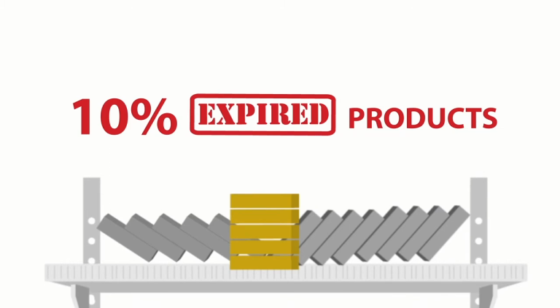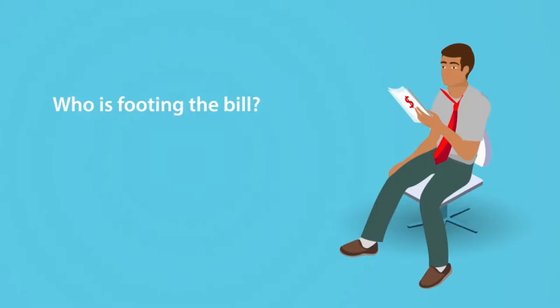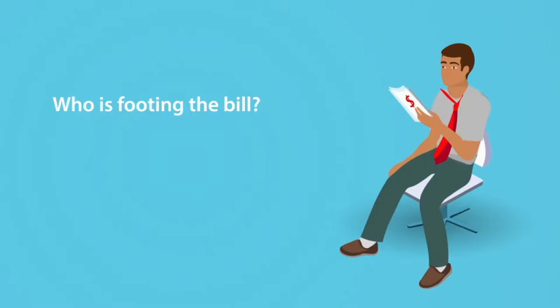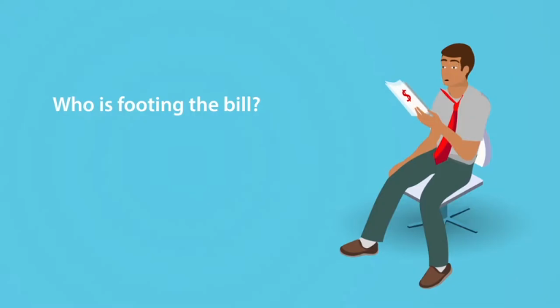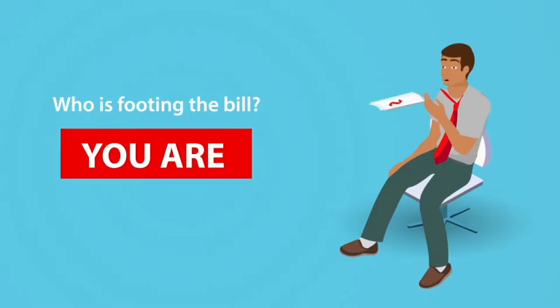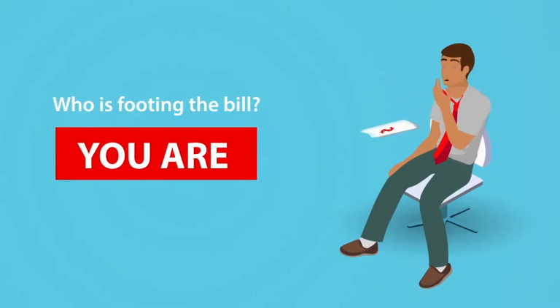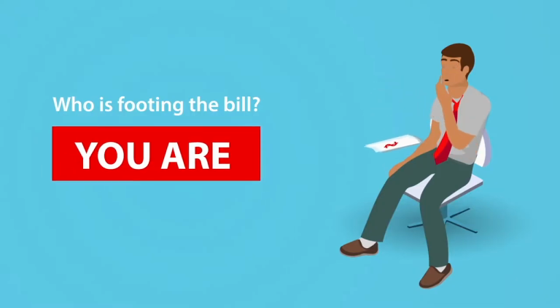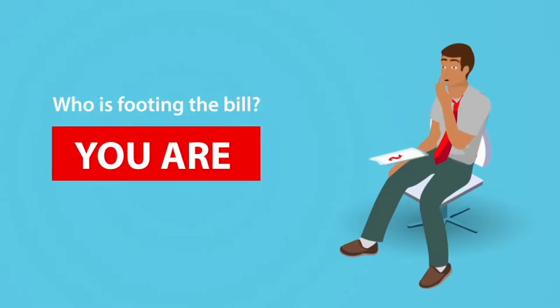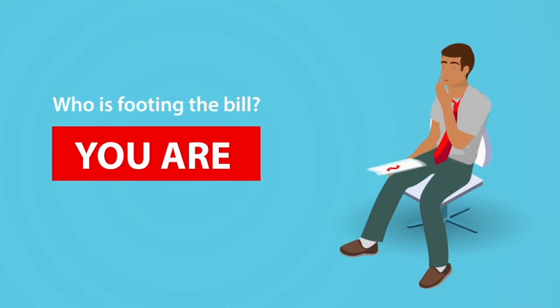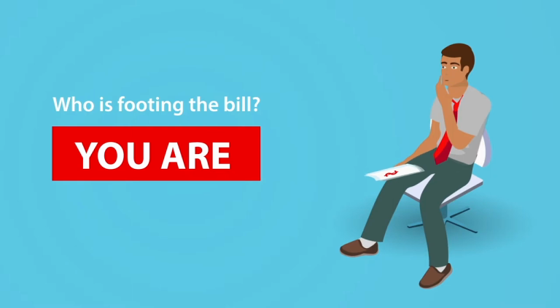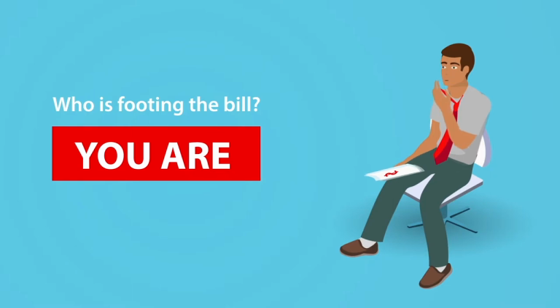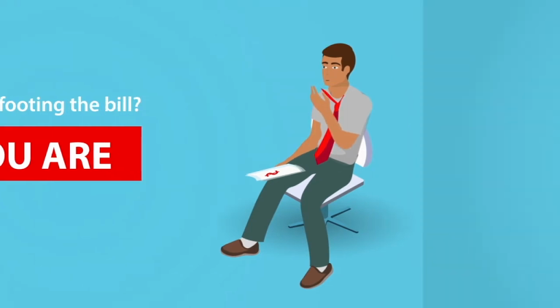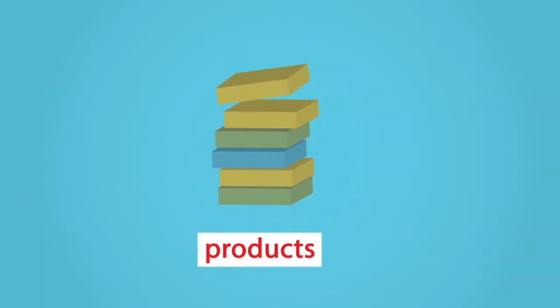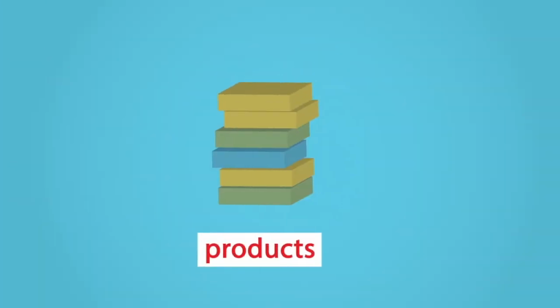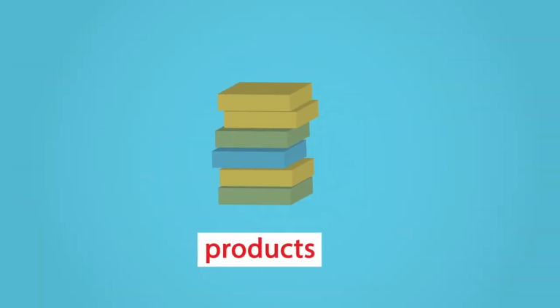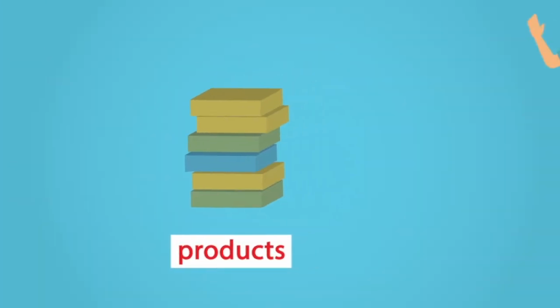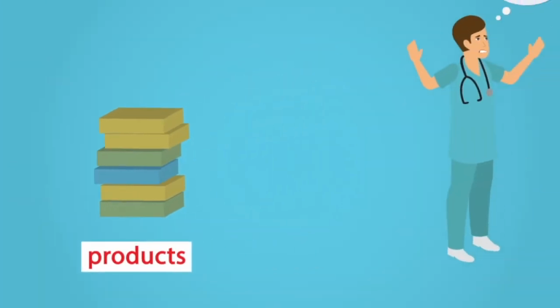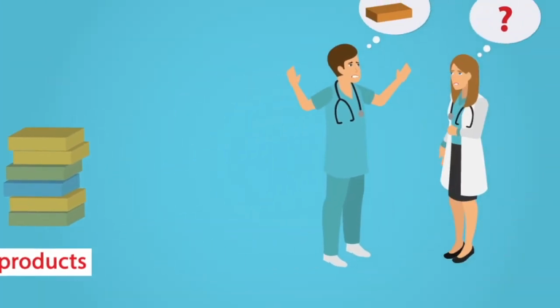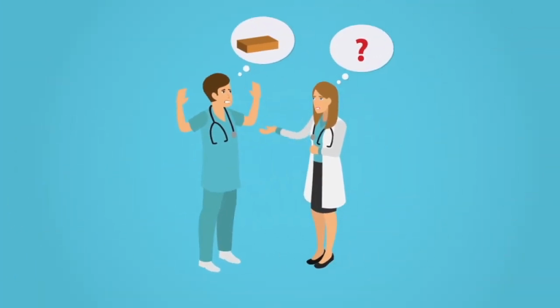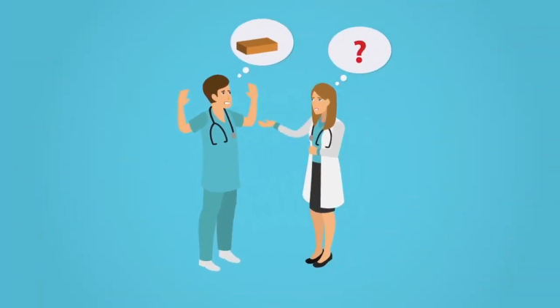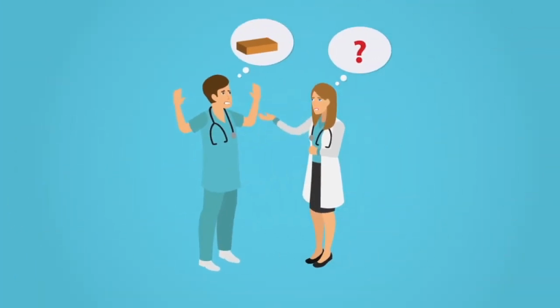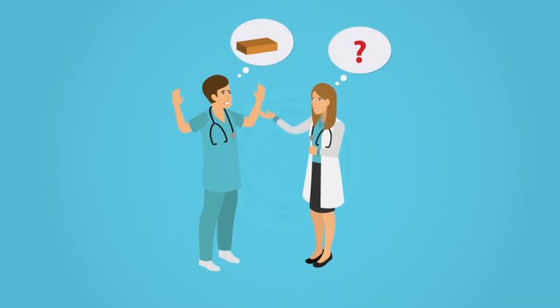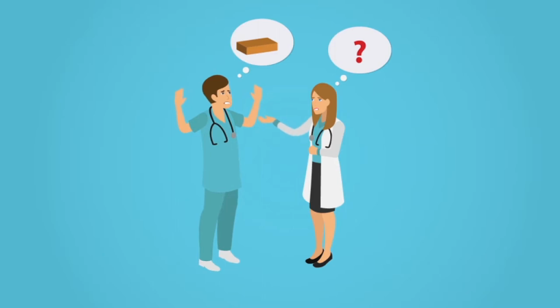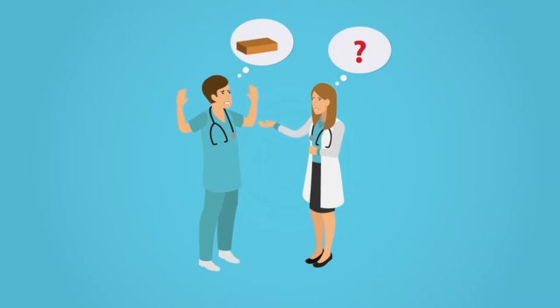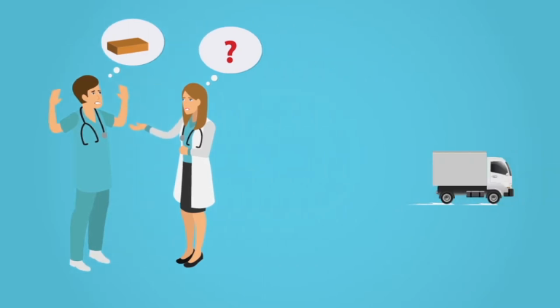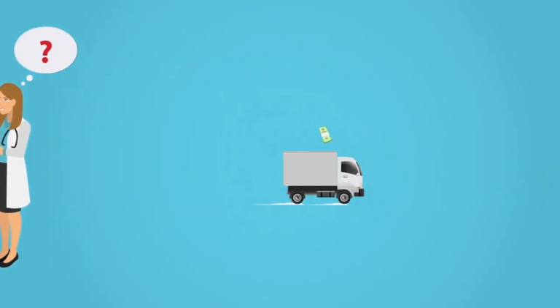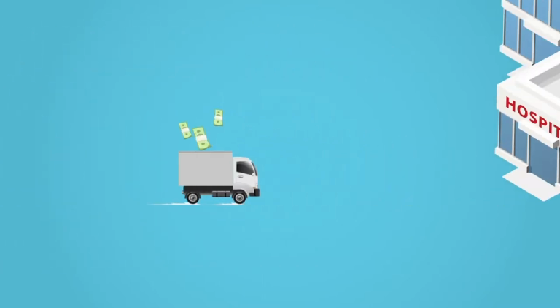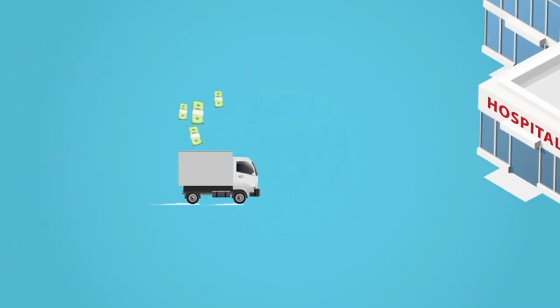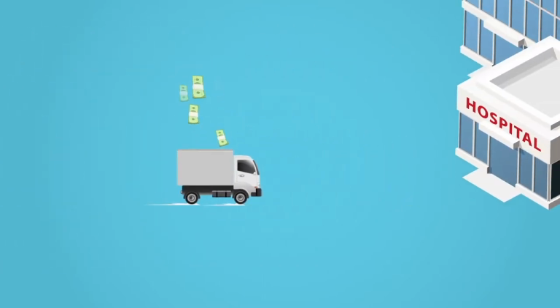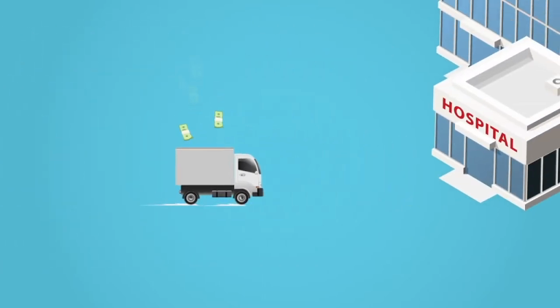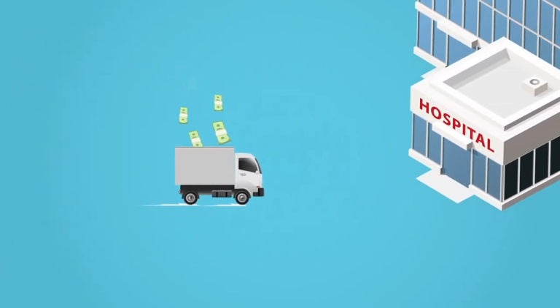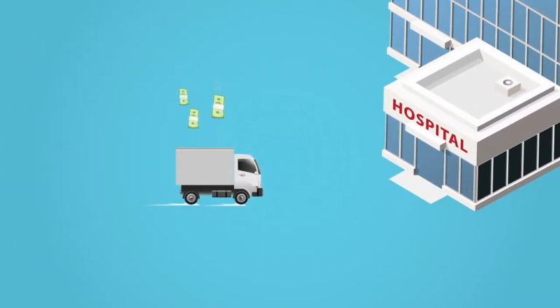Who is footing the bill? You are. Worse, you may think you have the products you need to accommodate your facility's schedule, when in fact you don't, leading to last-minute, expensive rush orders or case cancellations.